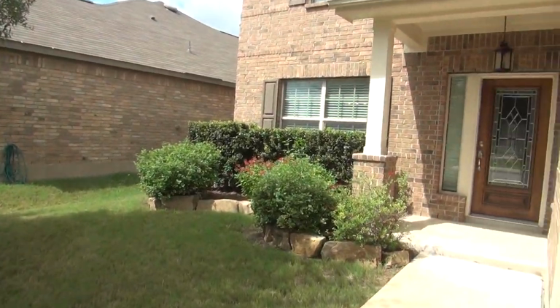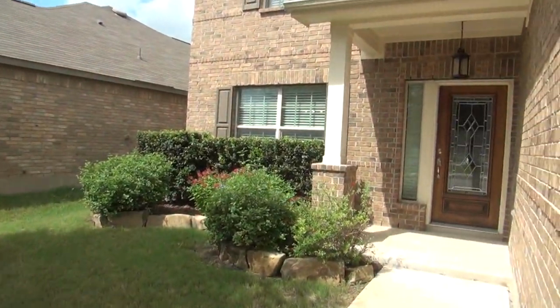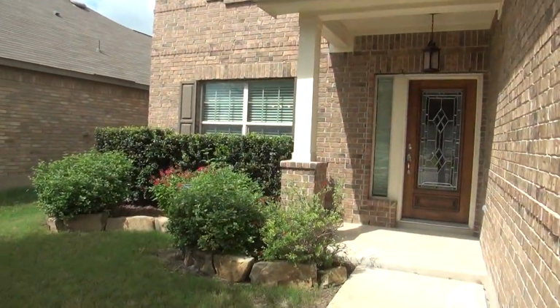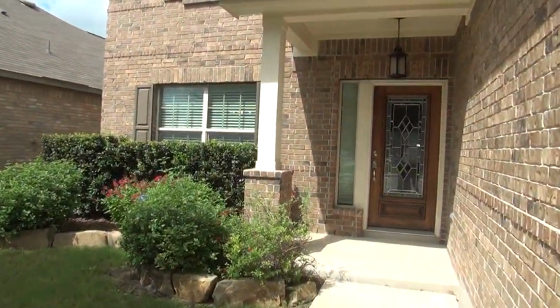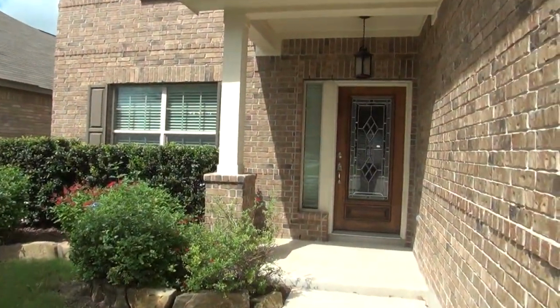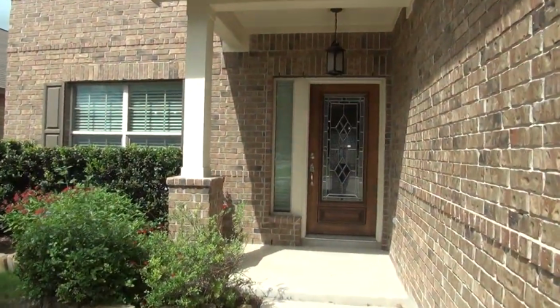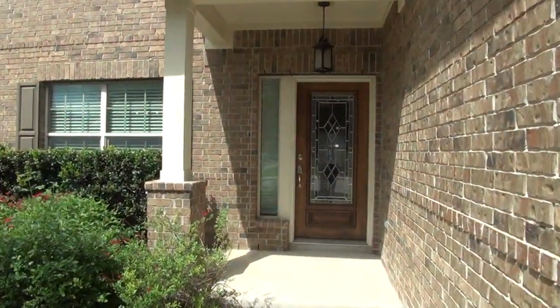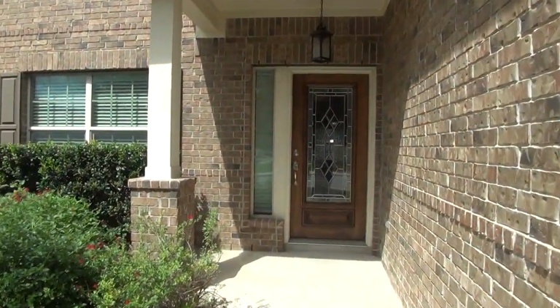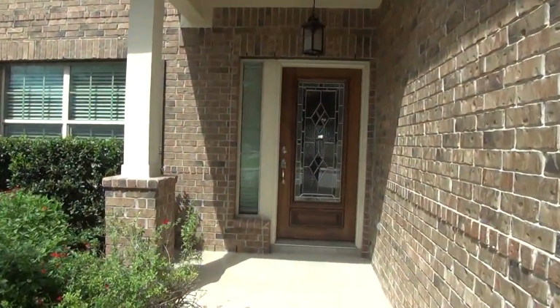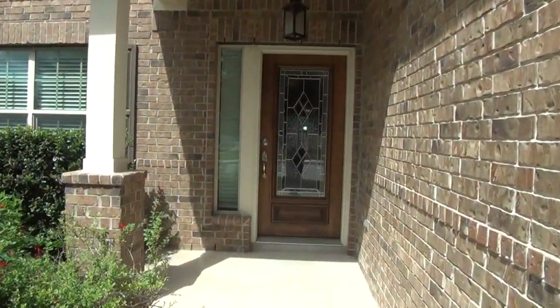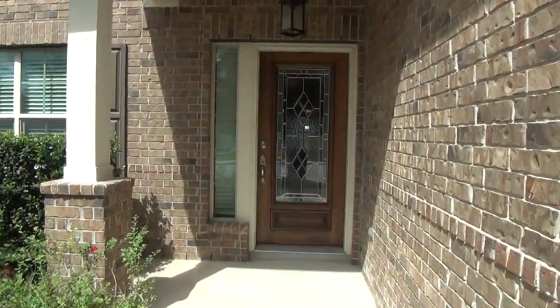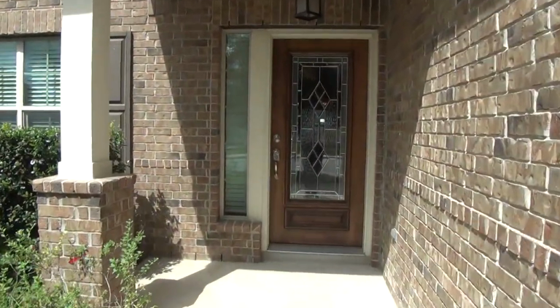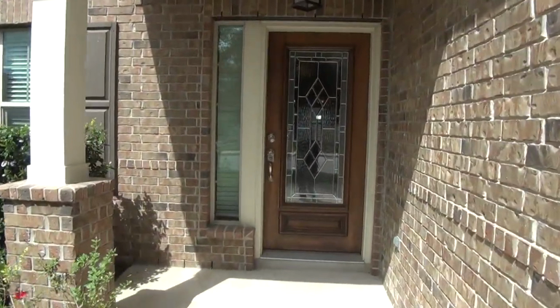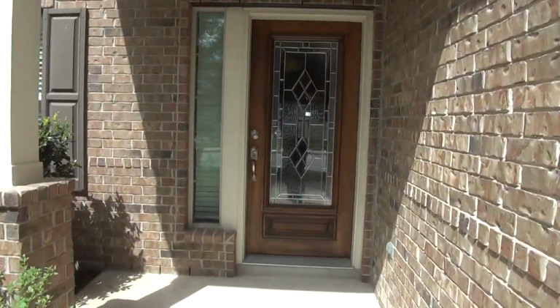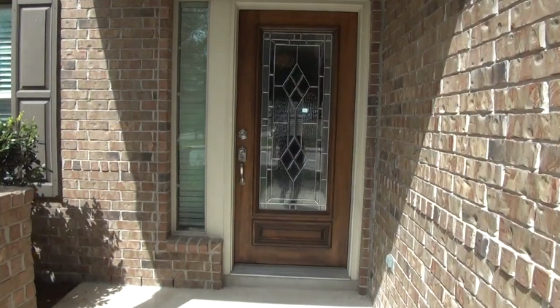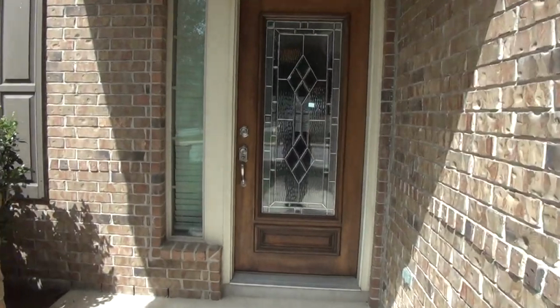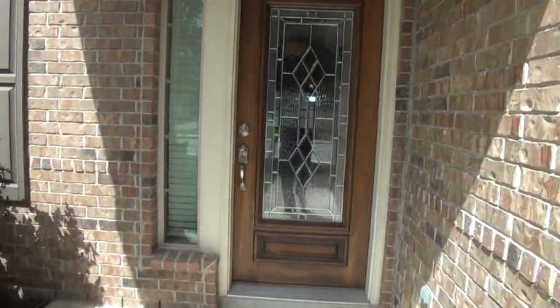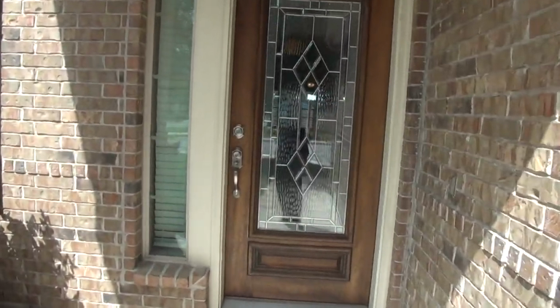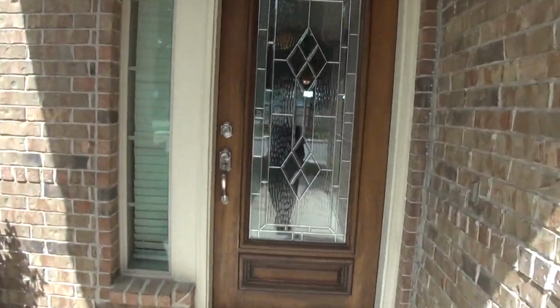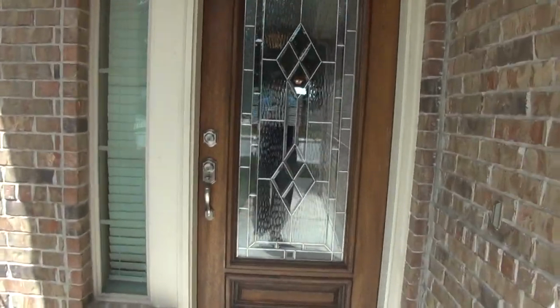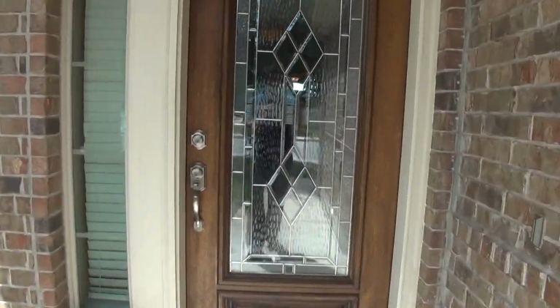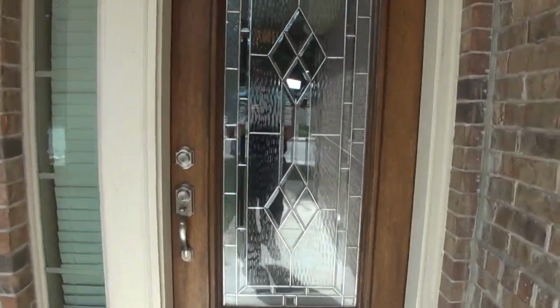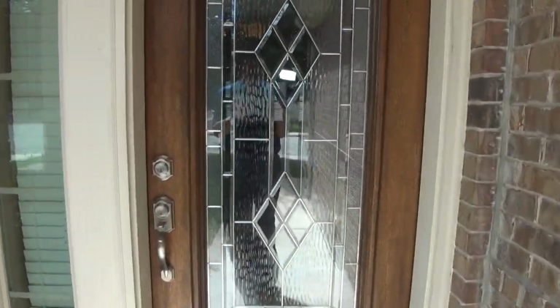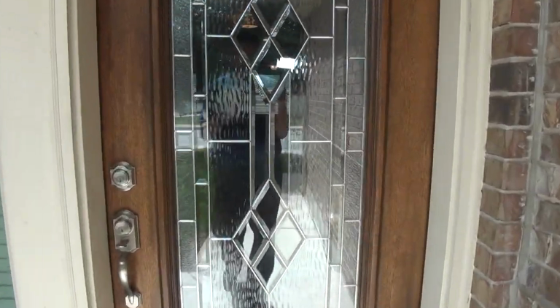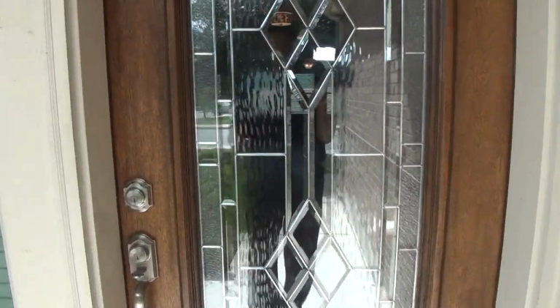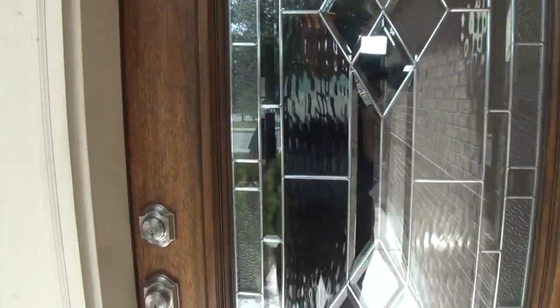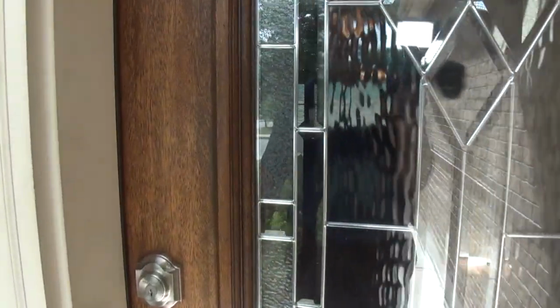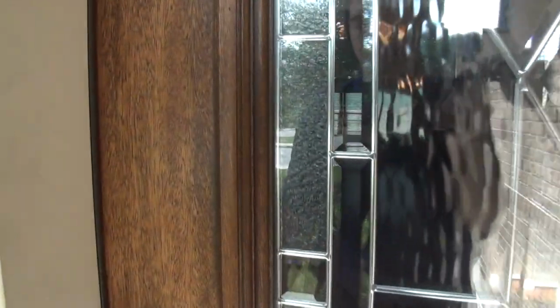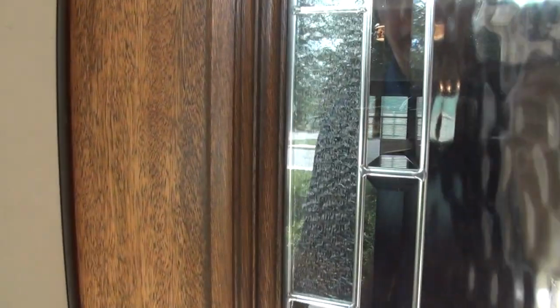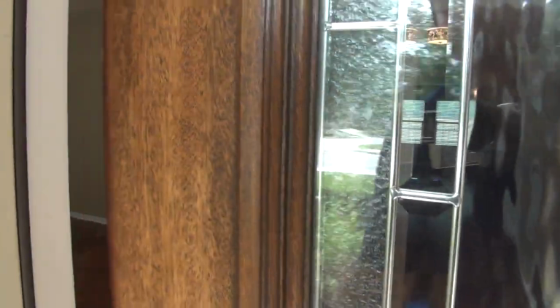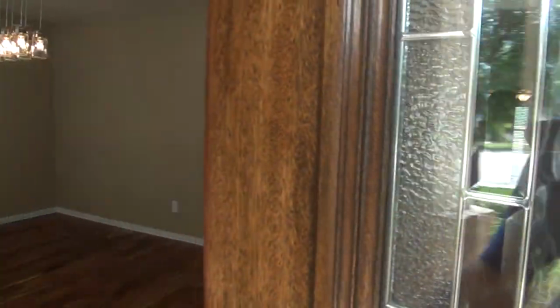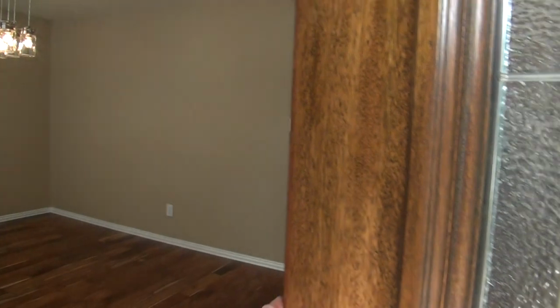The house itself is a four bedroom, three and a half bath. Square footage is roughly 2,569 square feet. It's a beautiful house — so take a look inside.